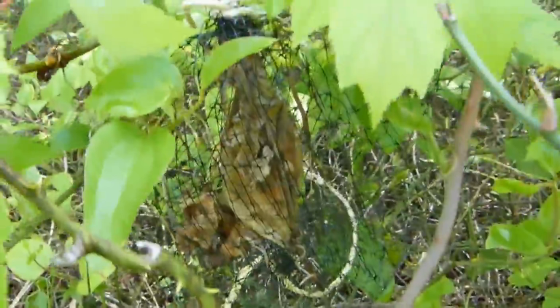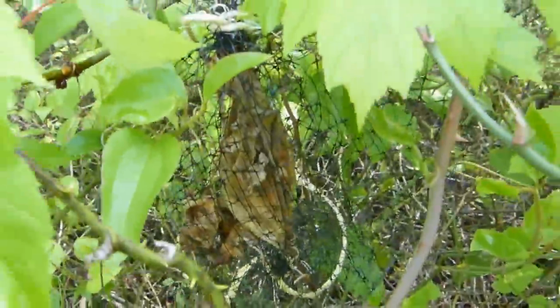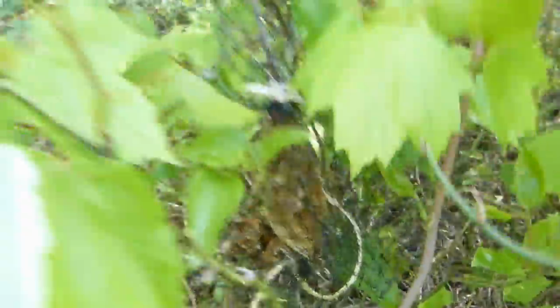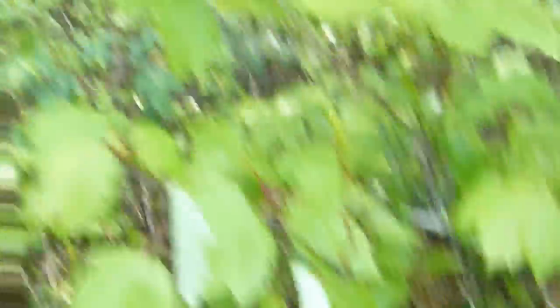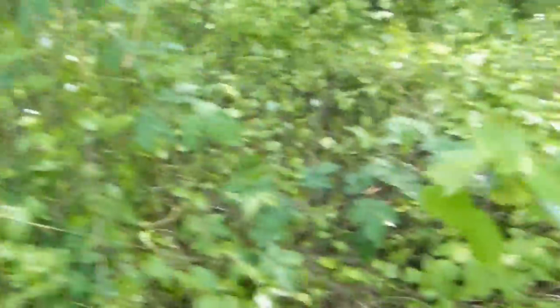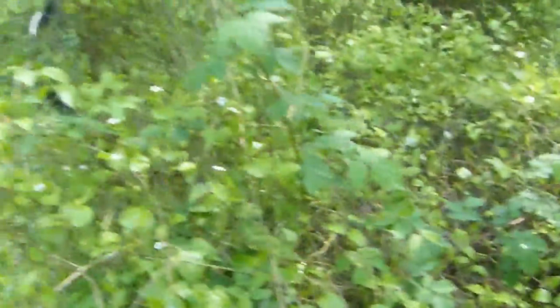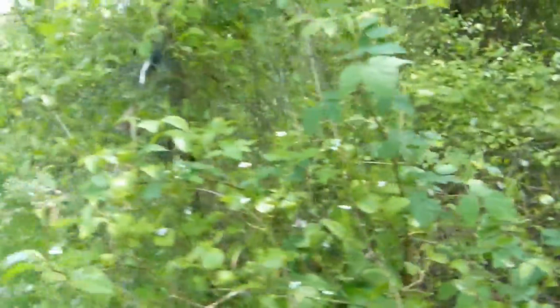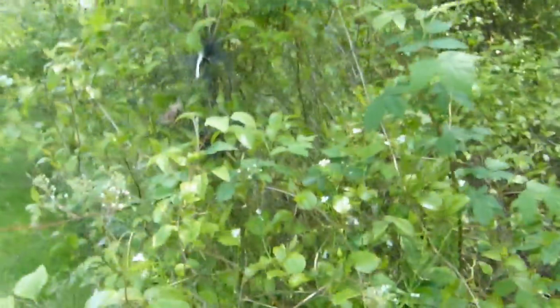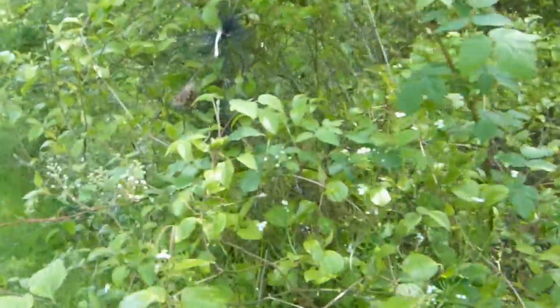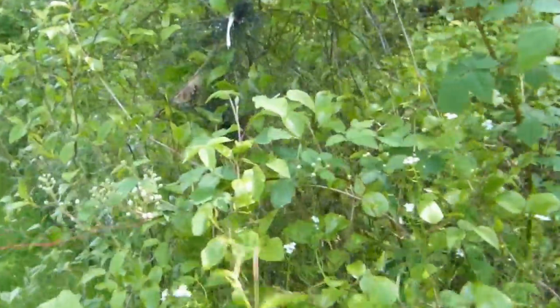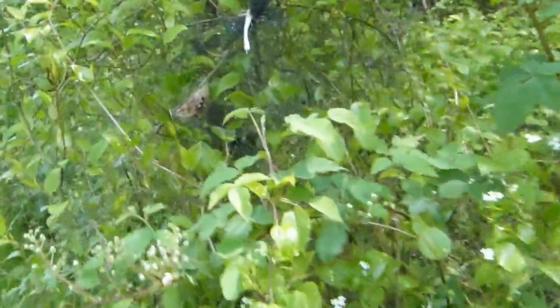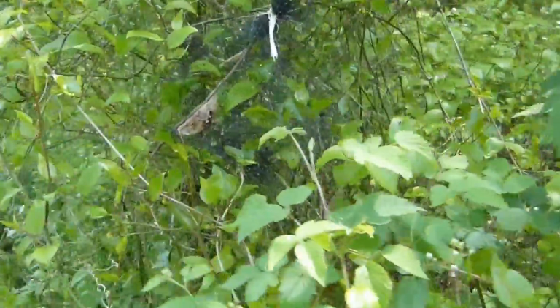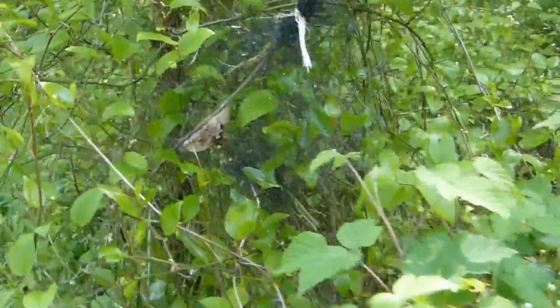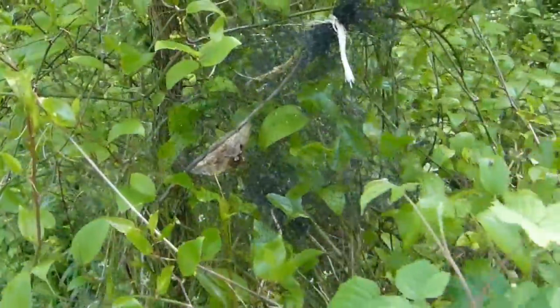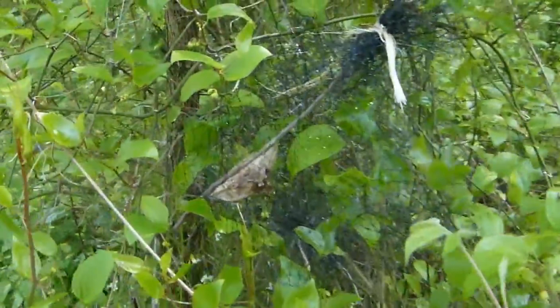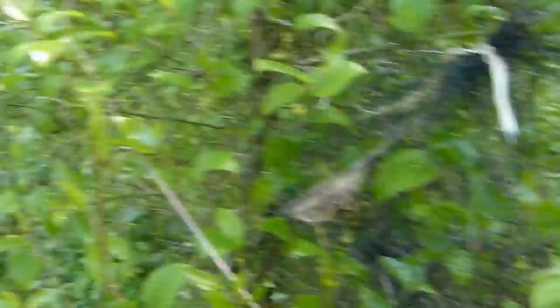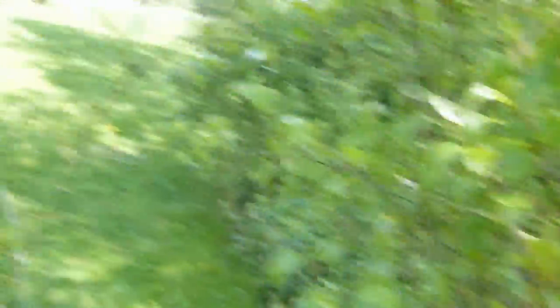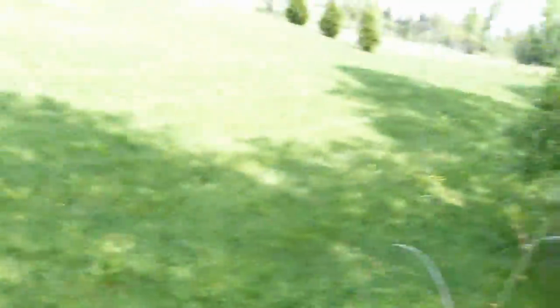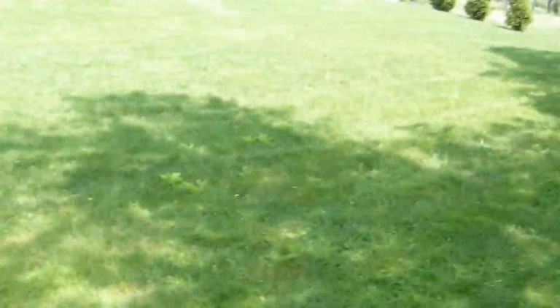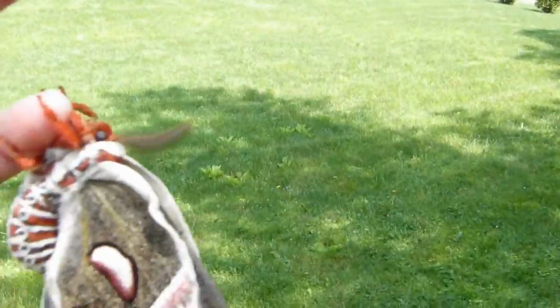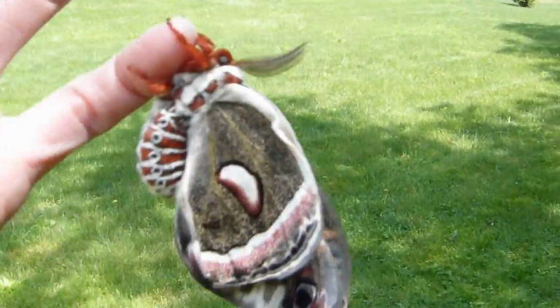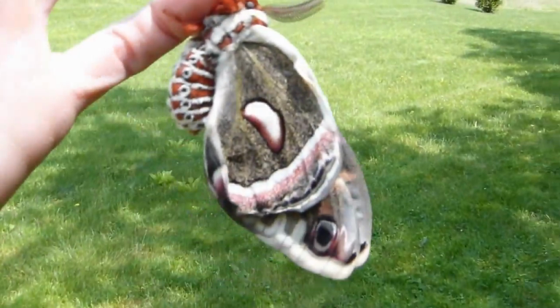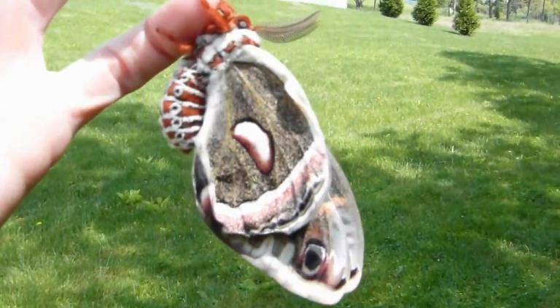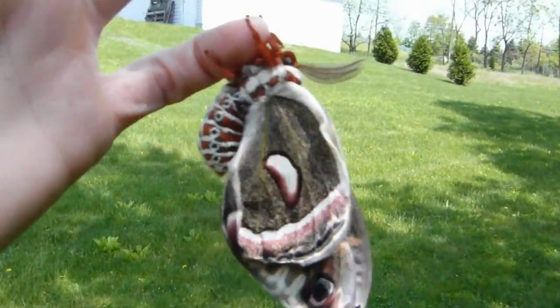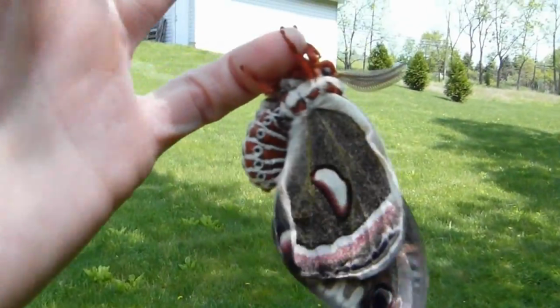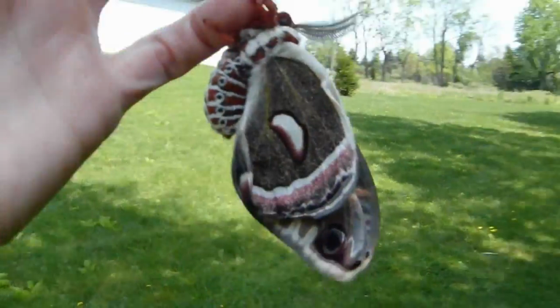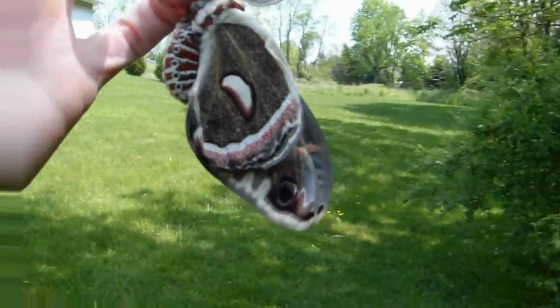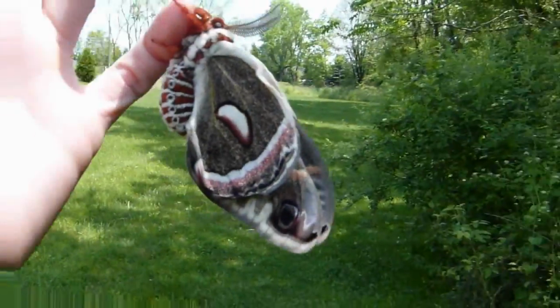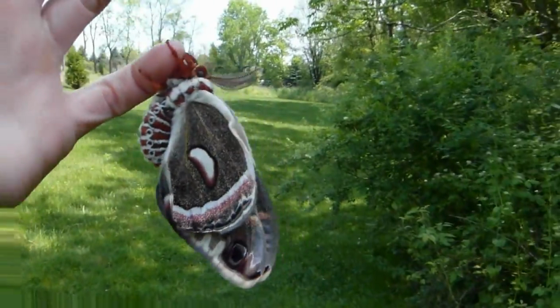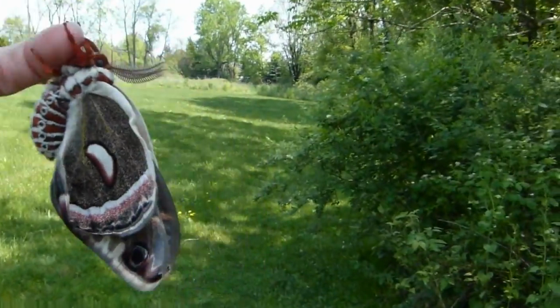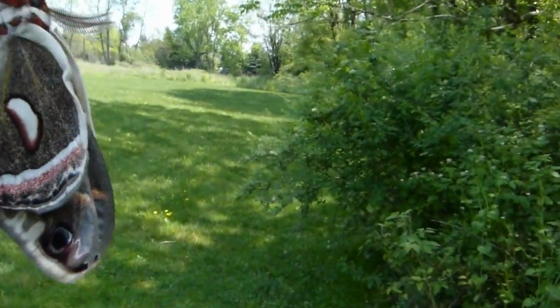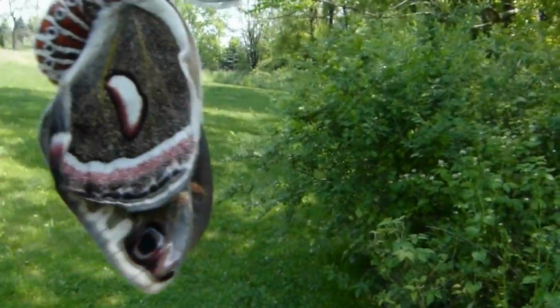I just put a net over them and I've been checking them a couple times a day. And this one just came out. It's beautiful.